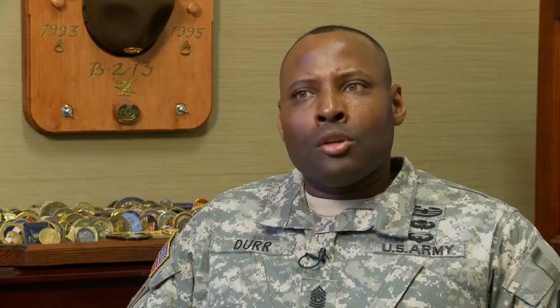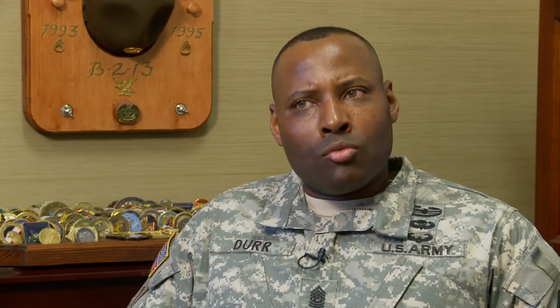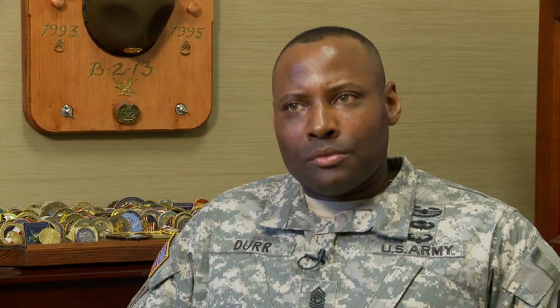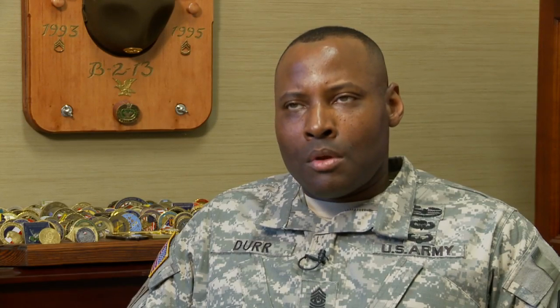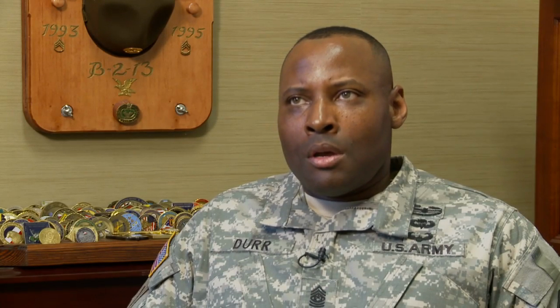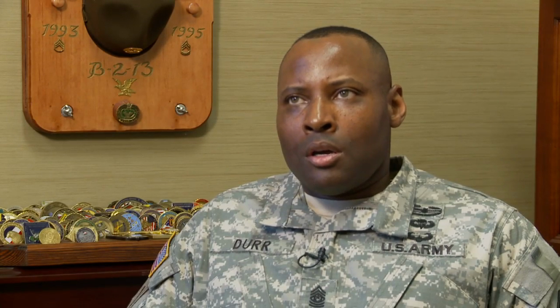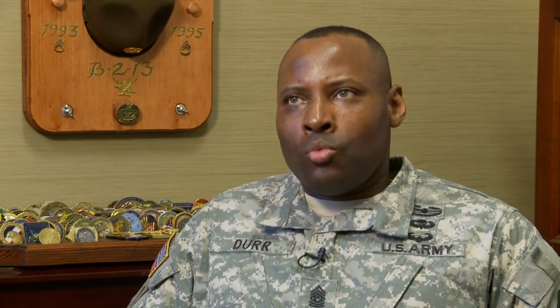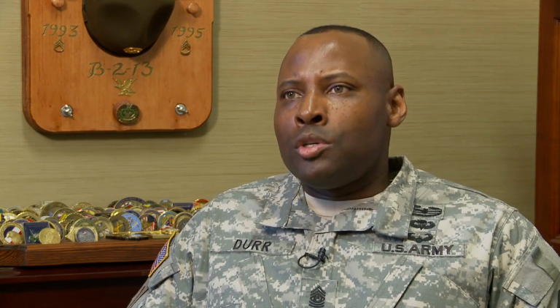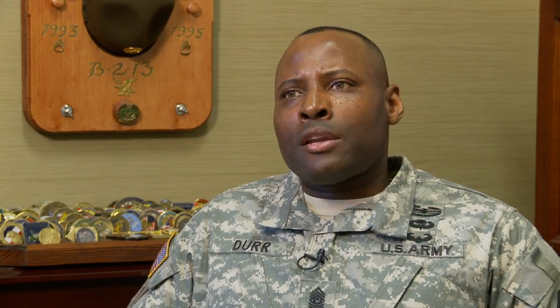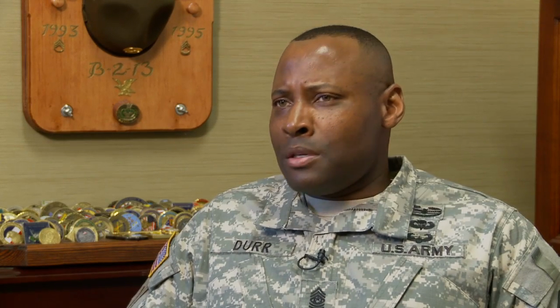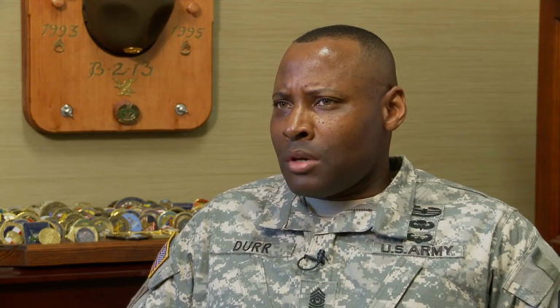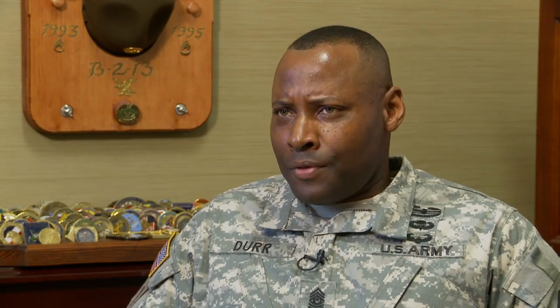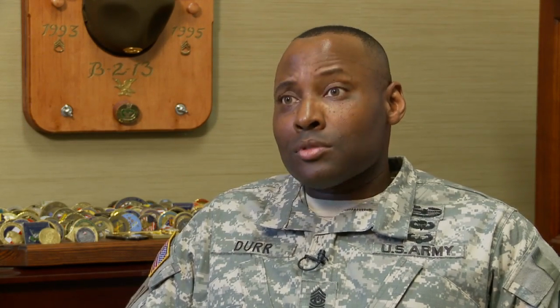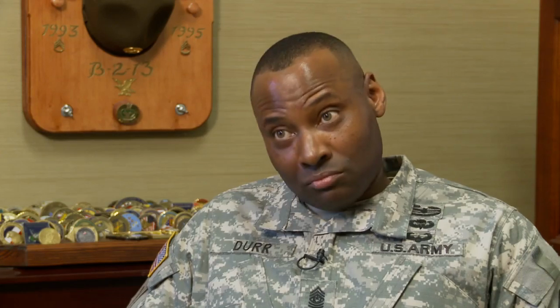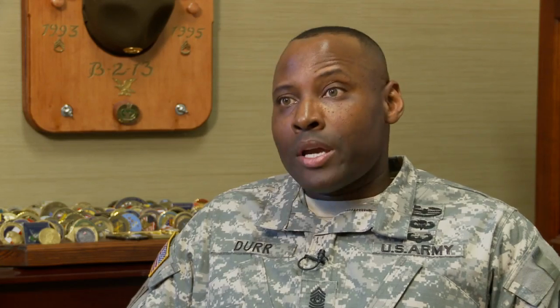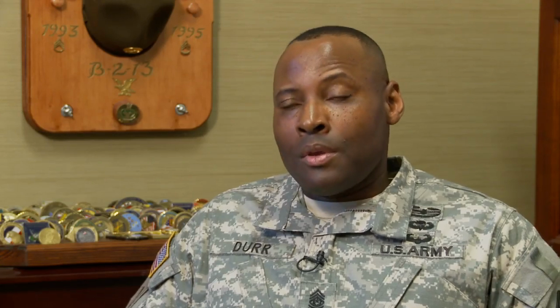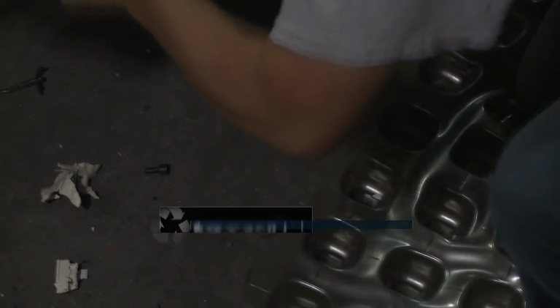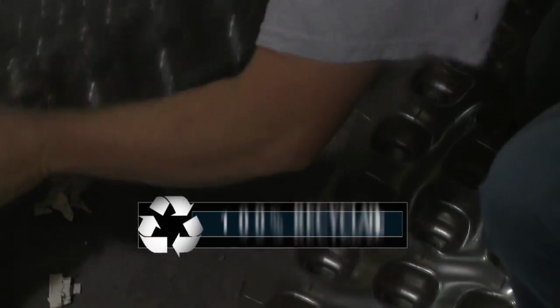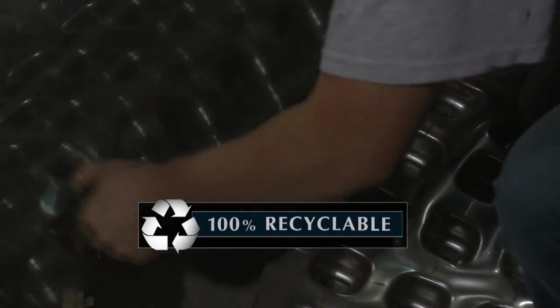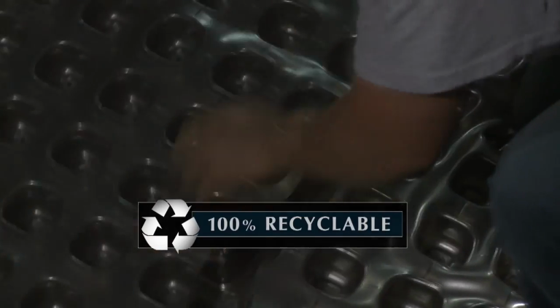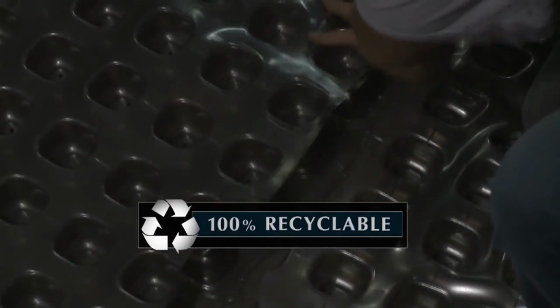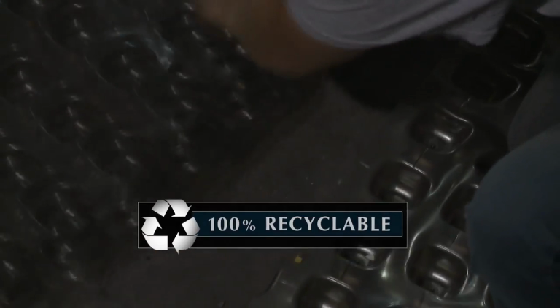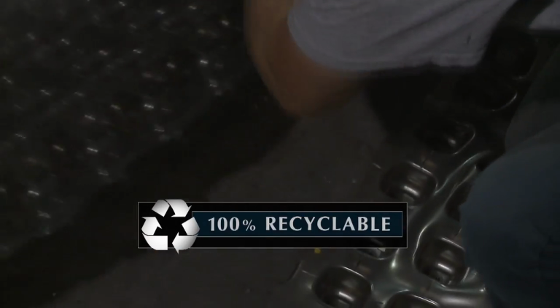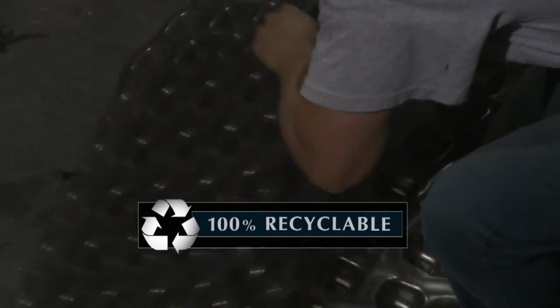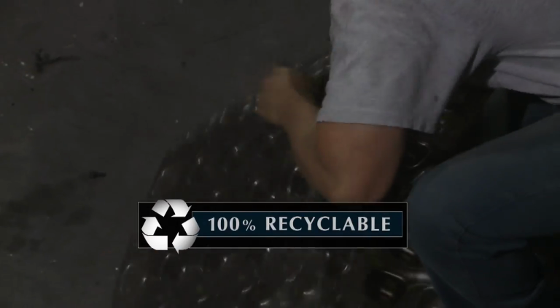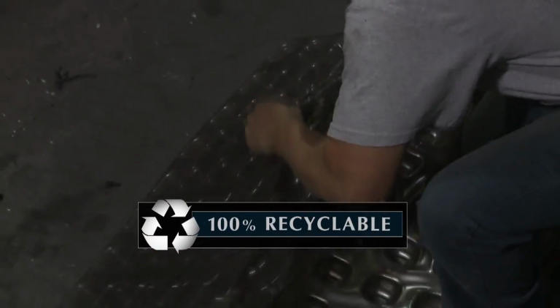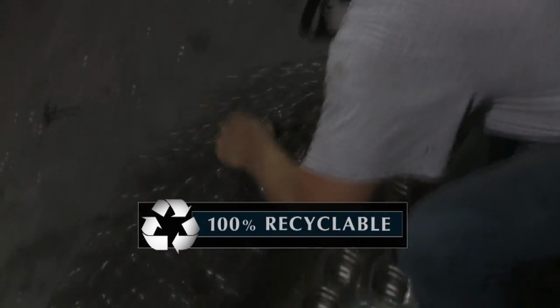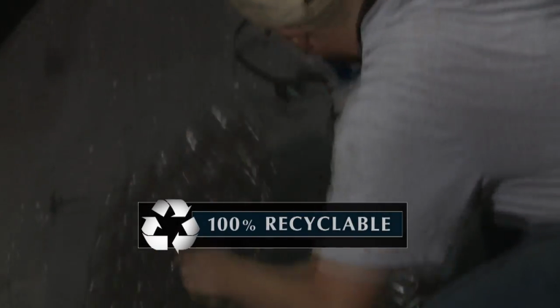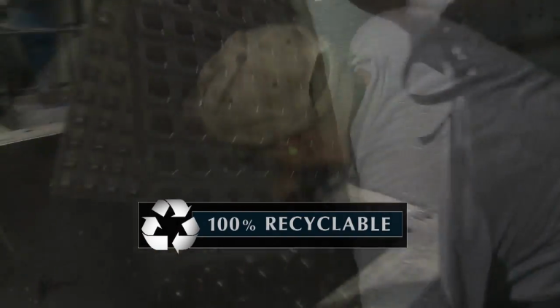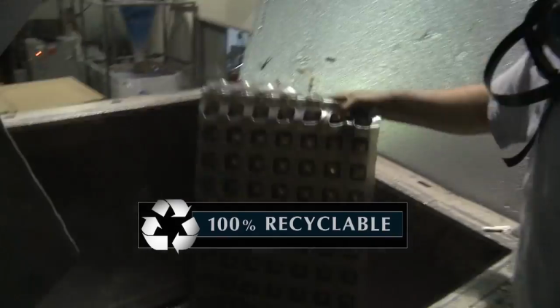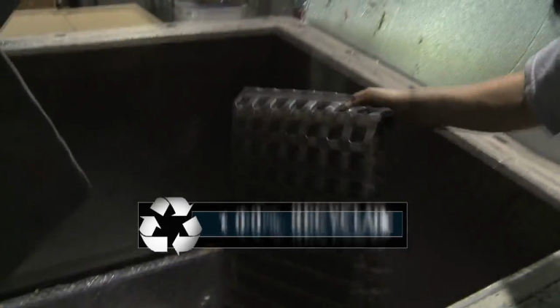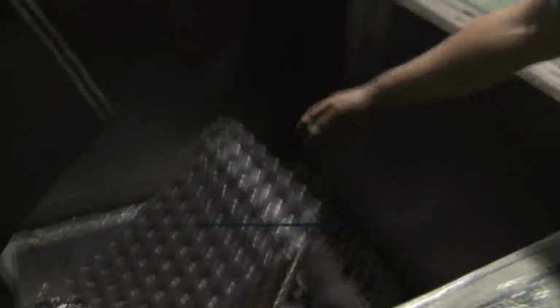In the long run, we reduce our dependence on landfills. The mattress is 100% recyclable. That's a big issue for us in terms of sustainability.